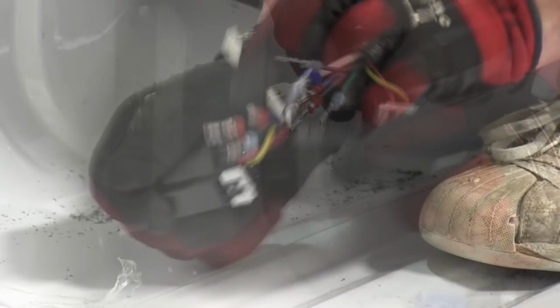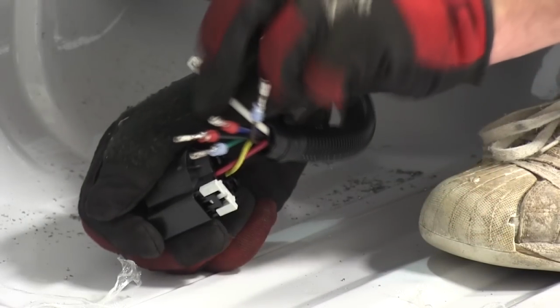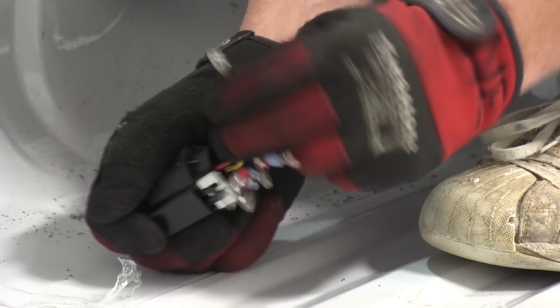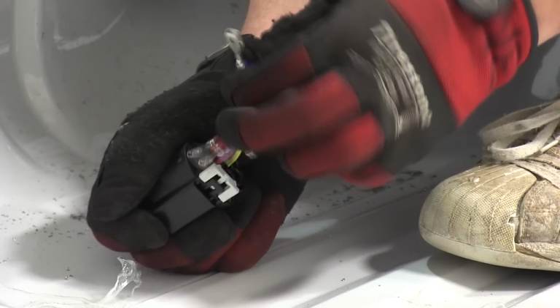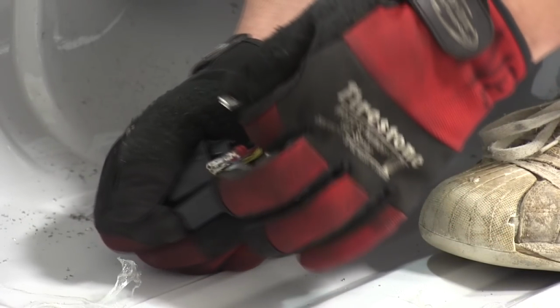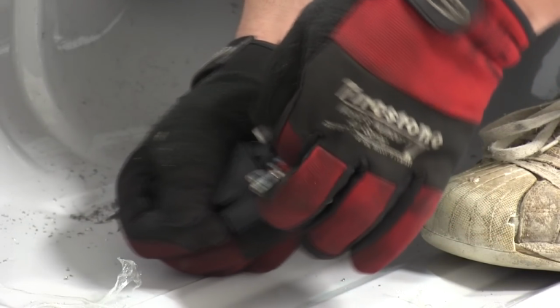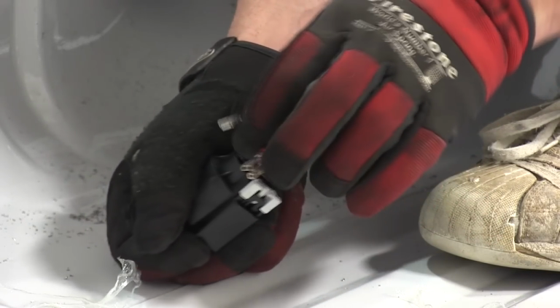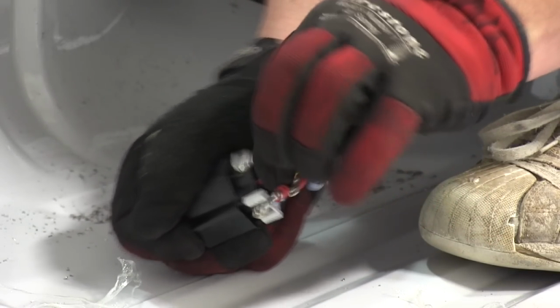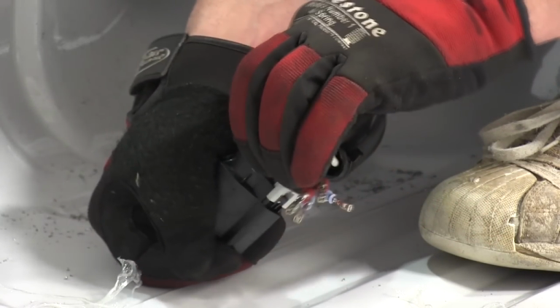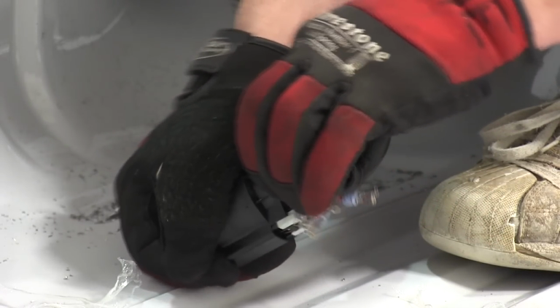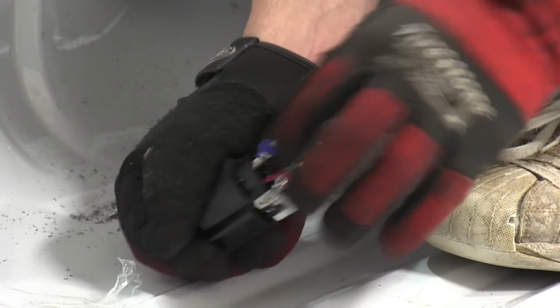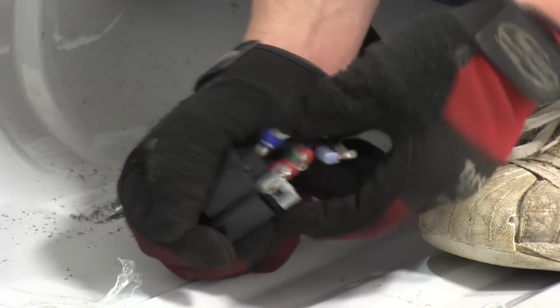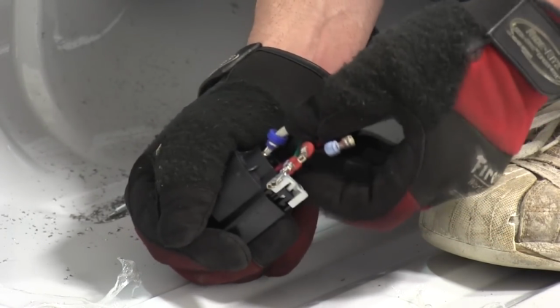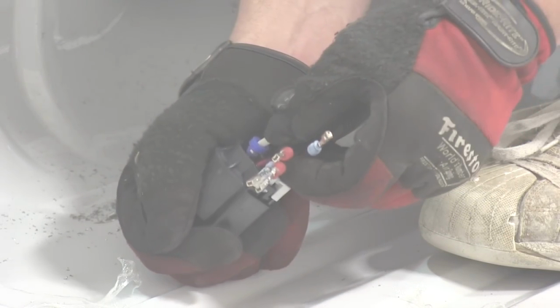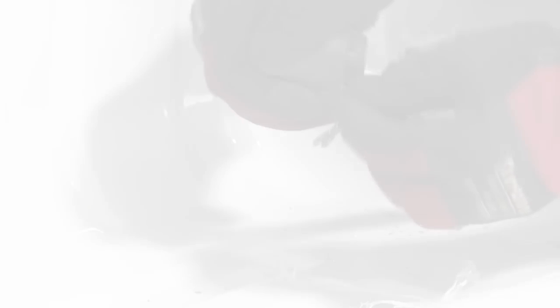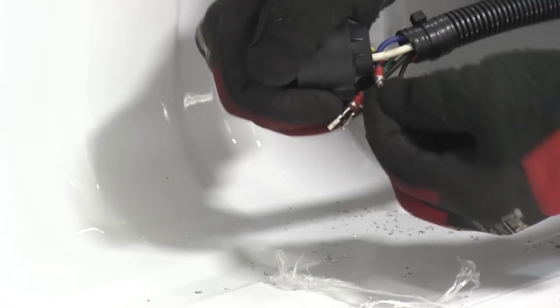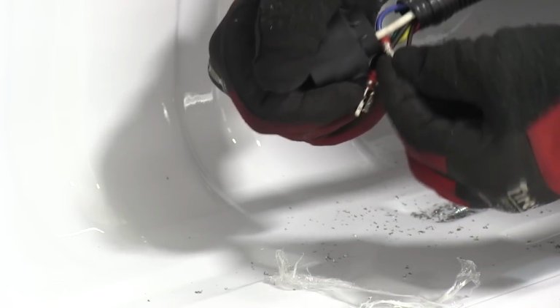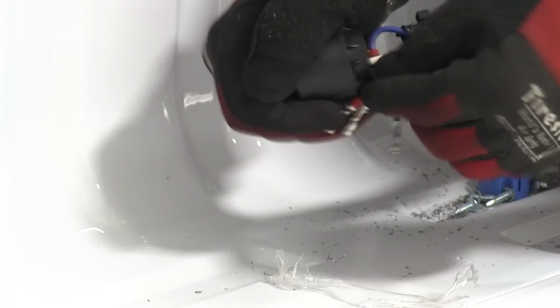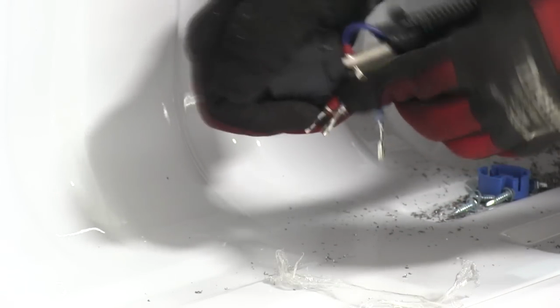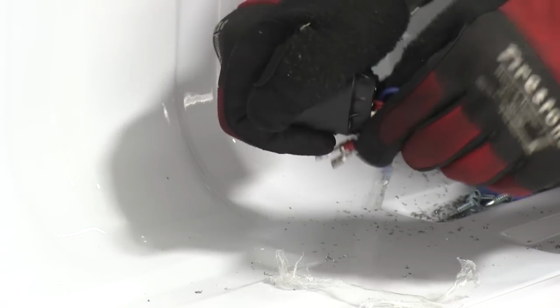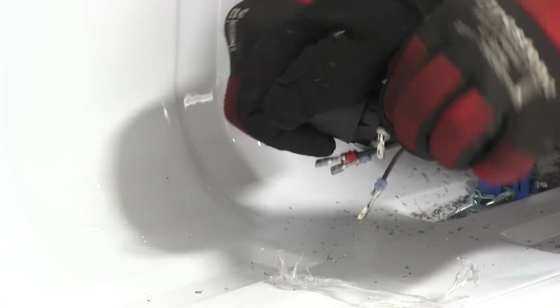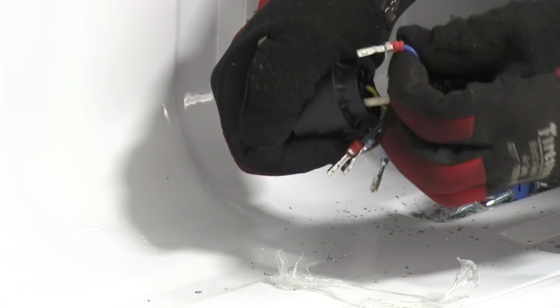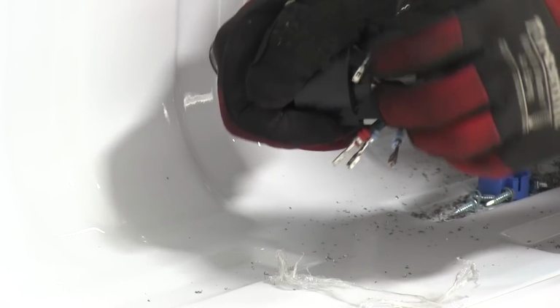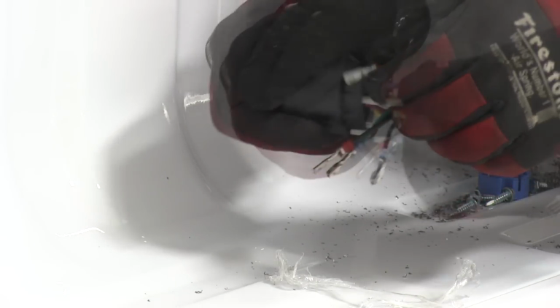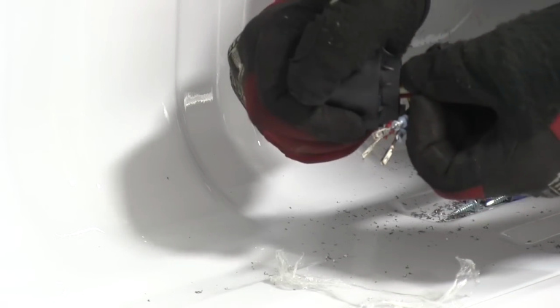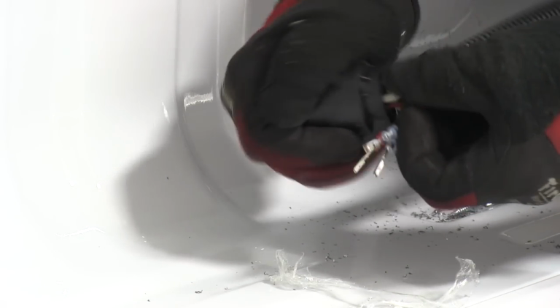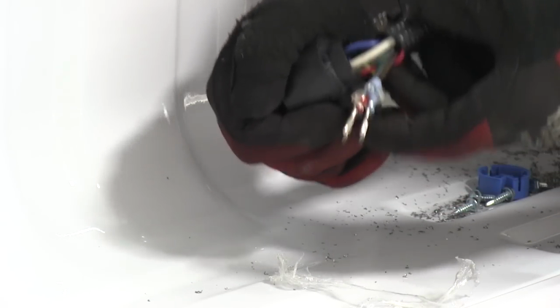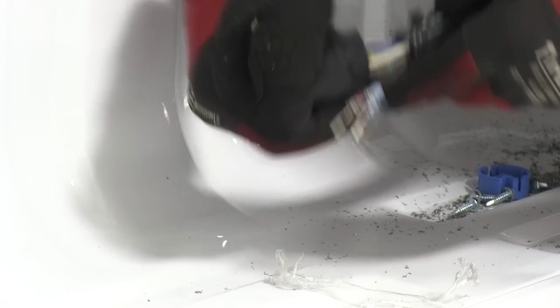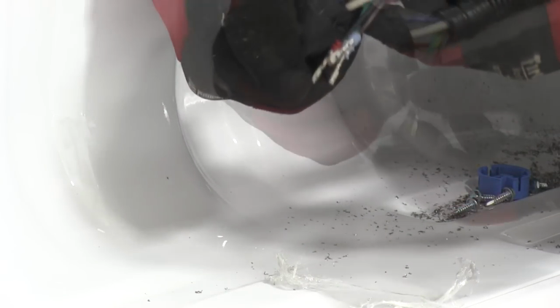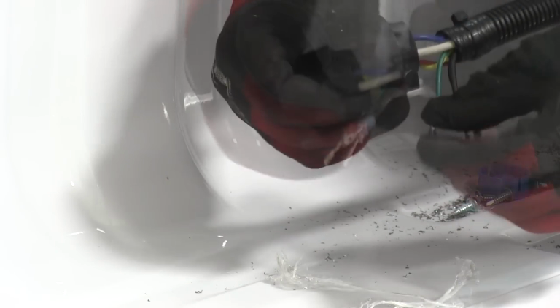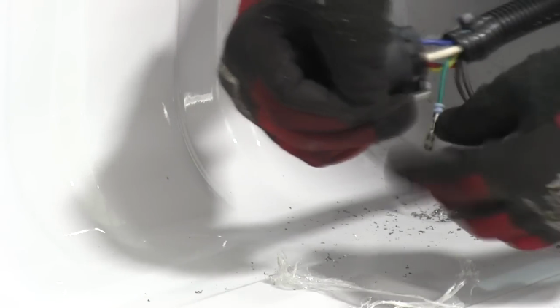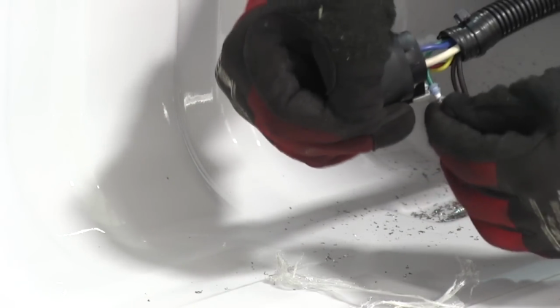The number 2 pin is going to be for our white wire — that's our ground. Number 3 pin is going to be for our blue wire. Our number 4 pin is for our green wire.